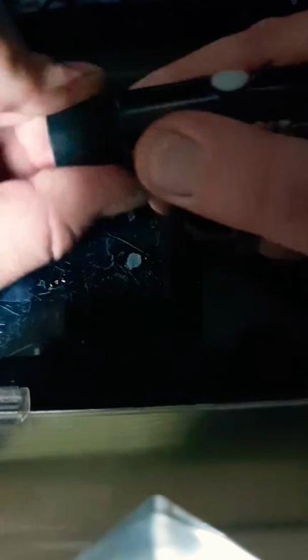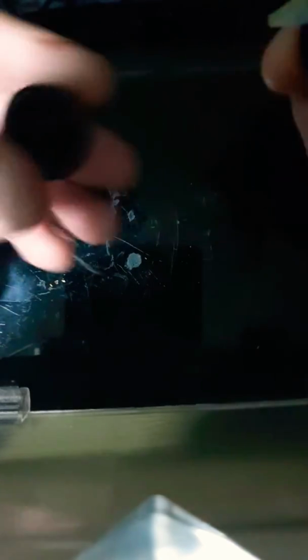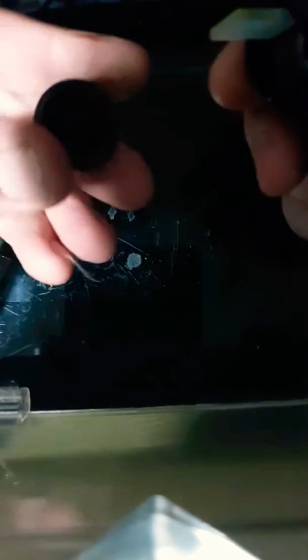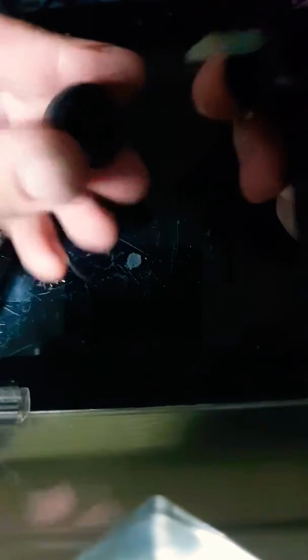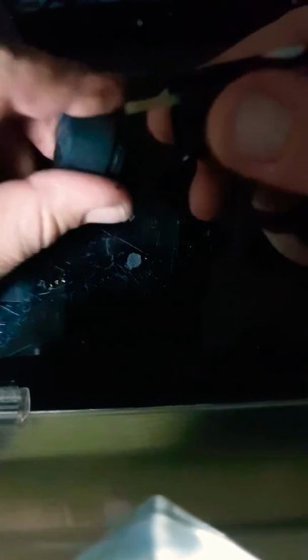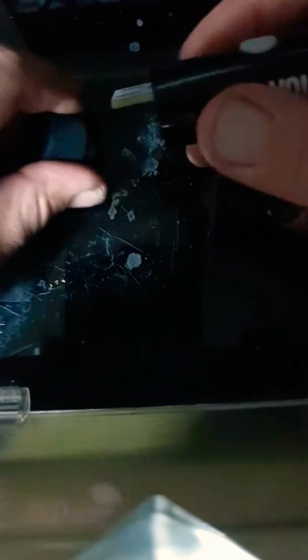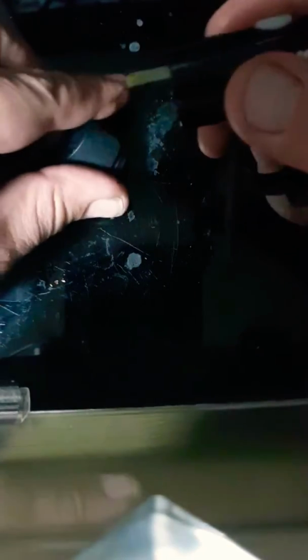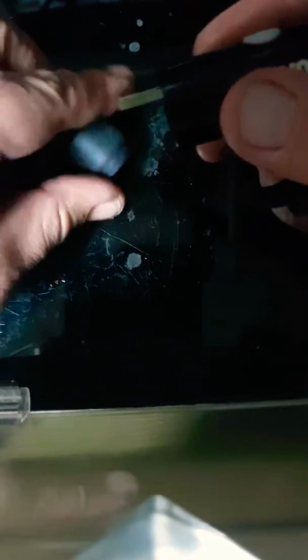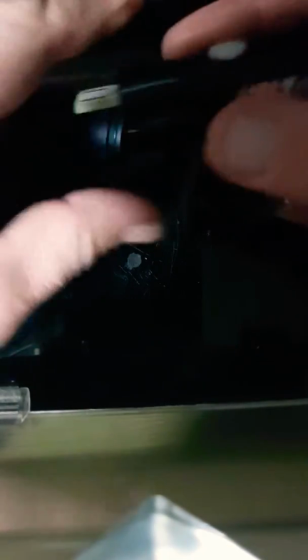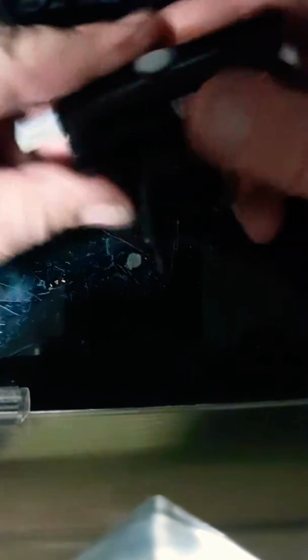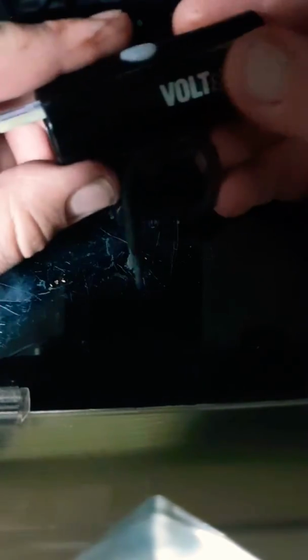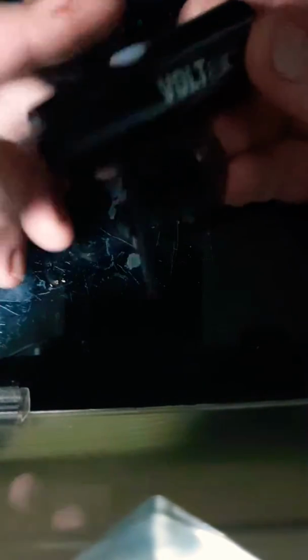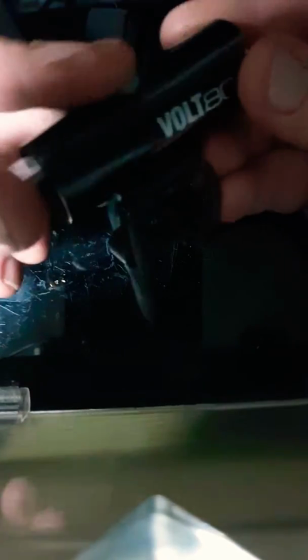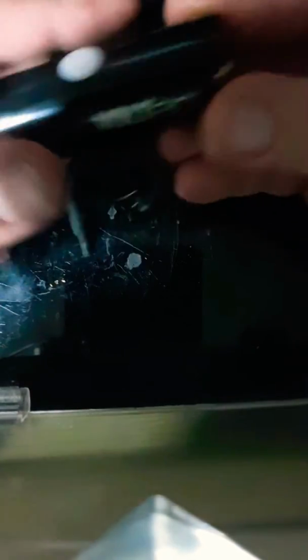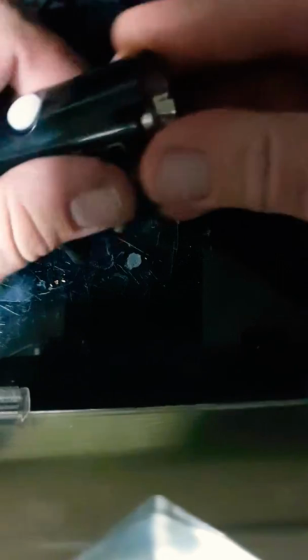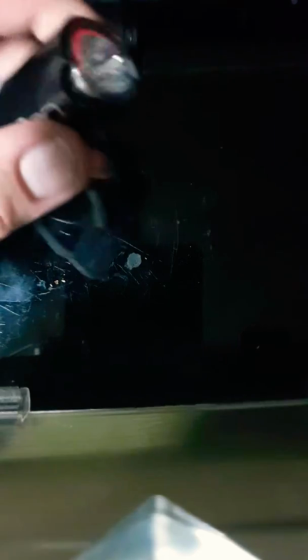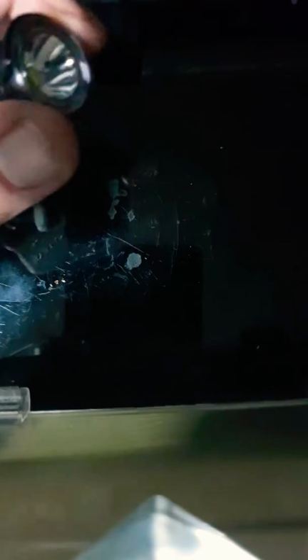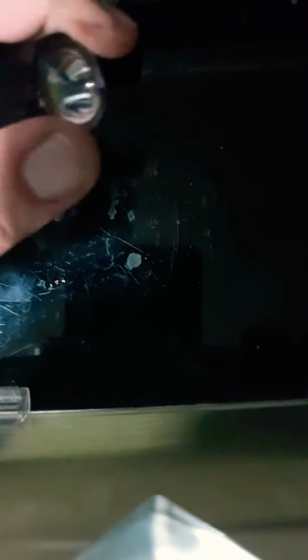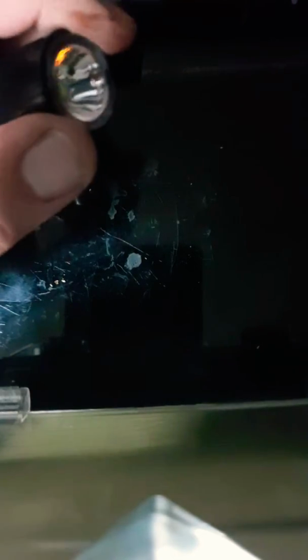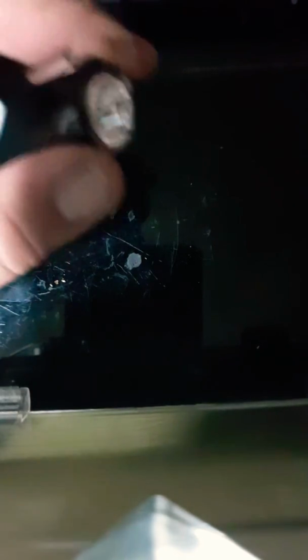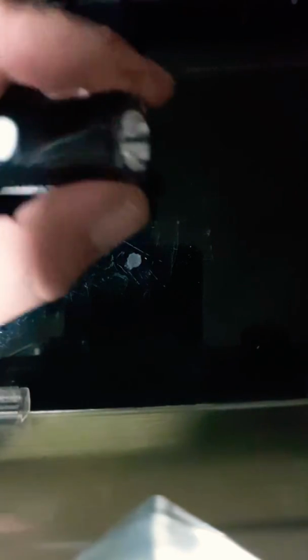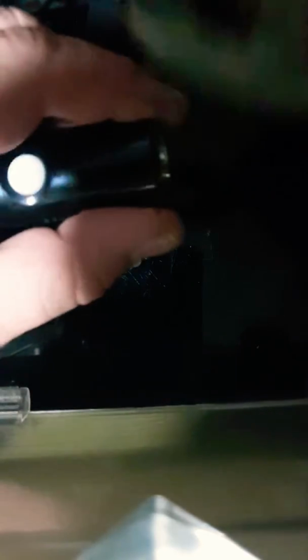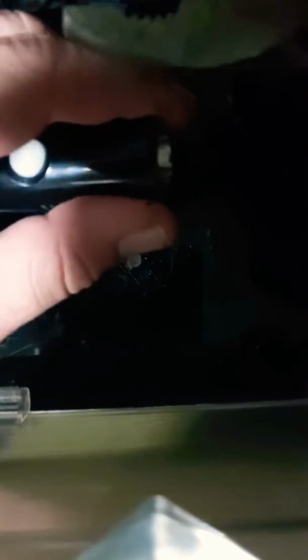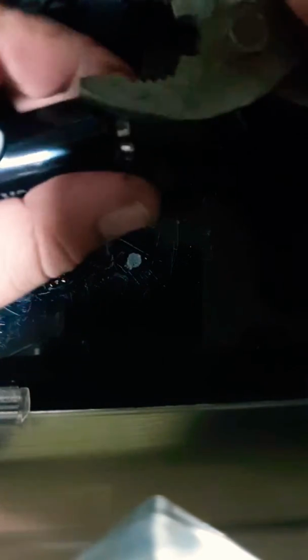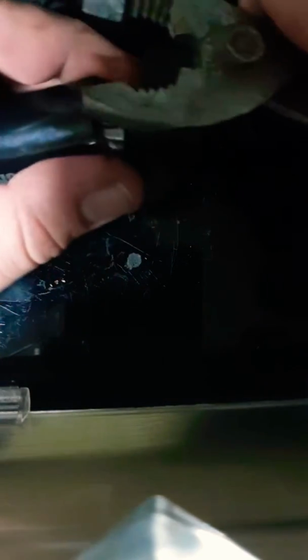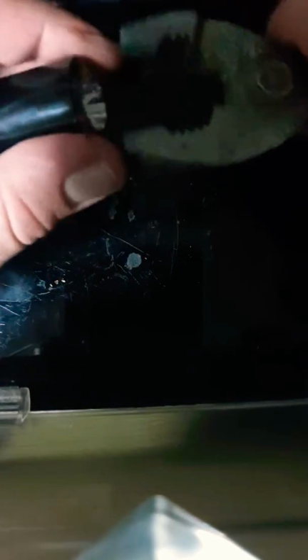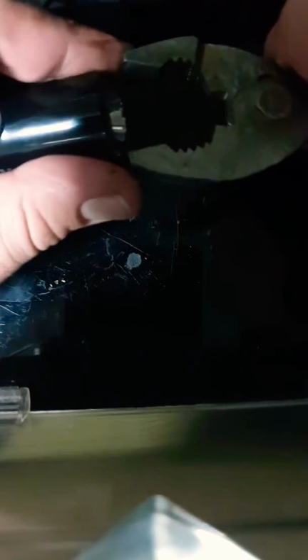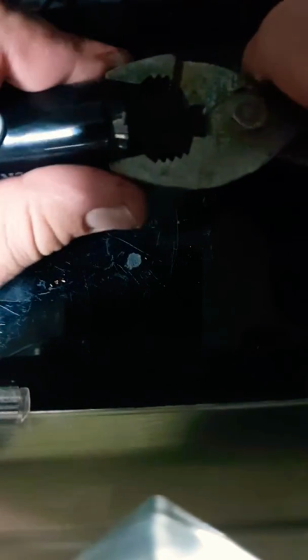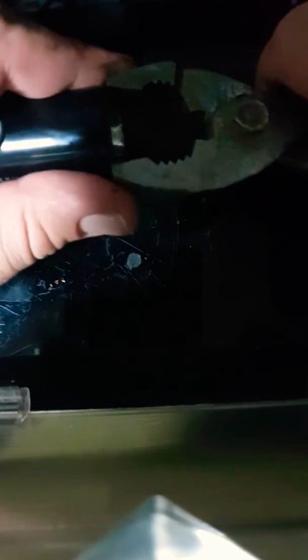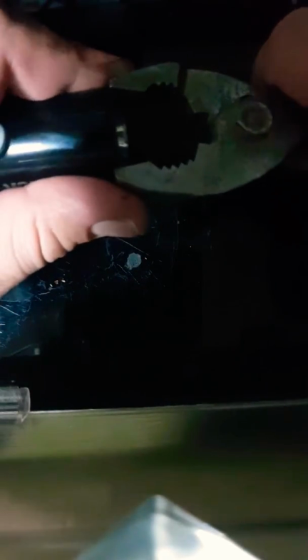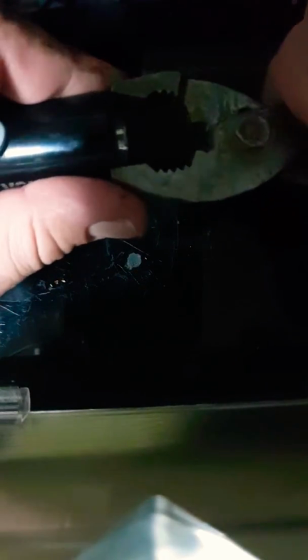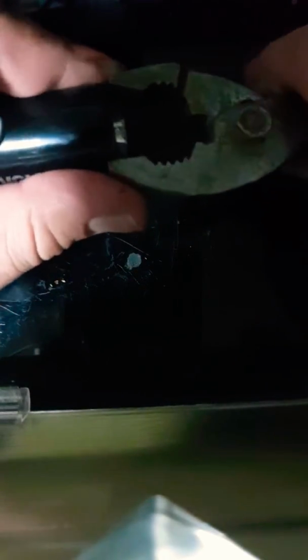The little rubber bit broke off long ago and the battery is dead in this one. I'm going to swap it out to 18650 and mount it externally.